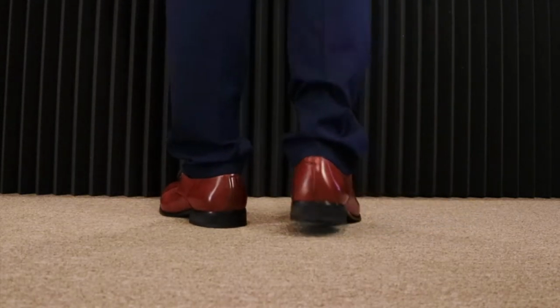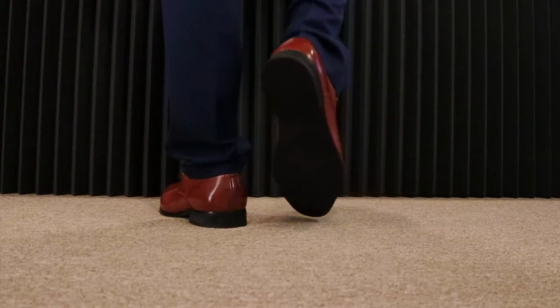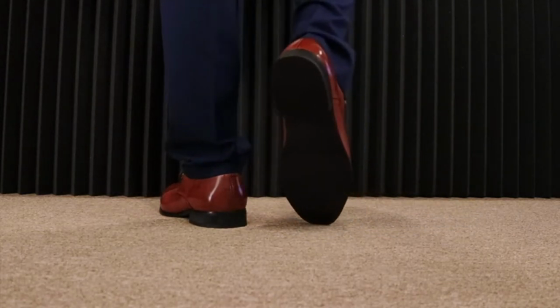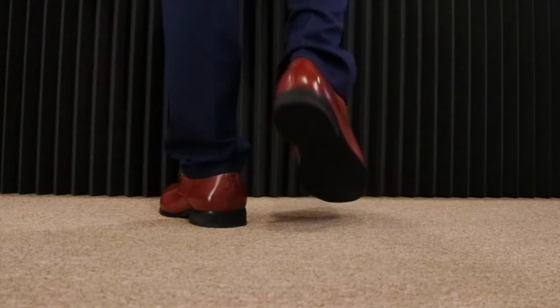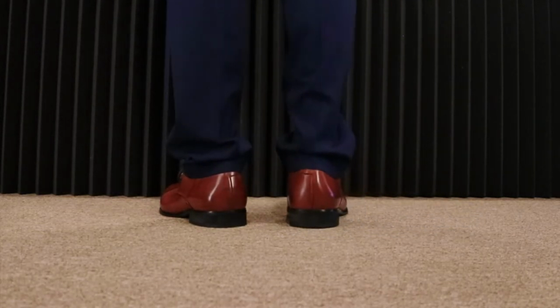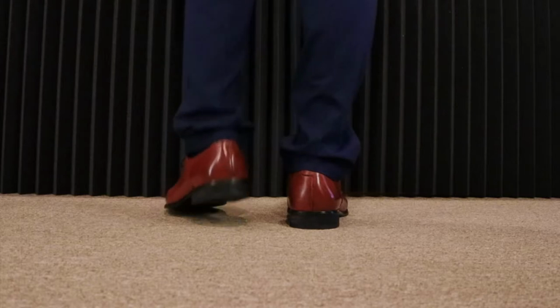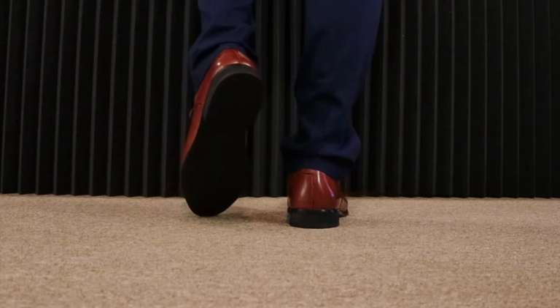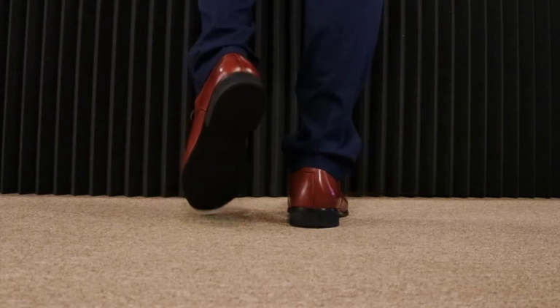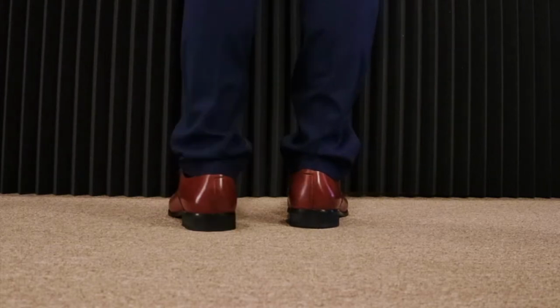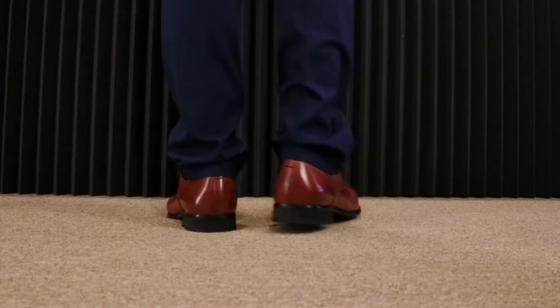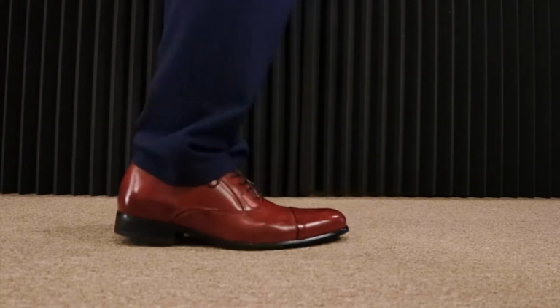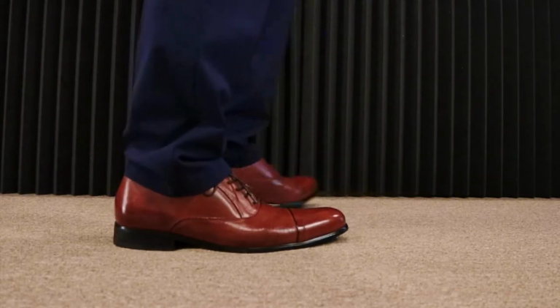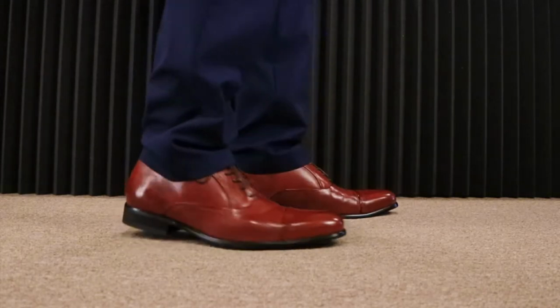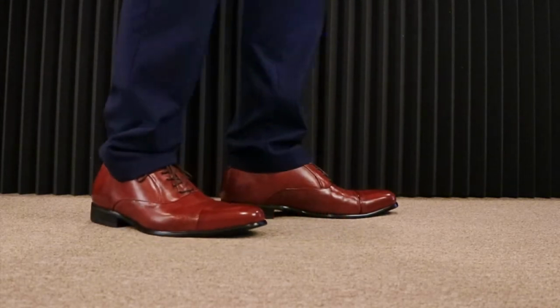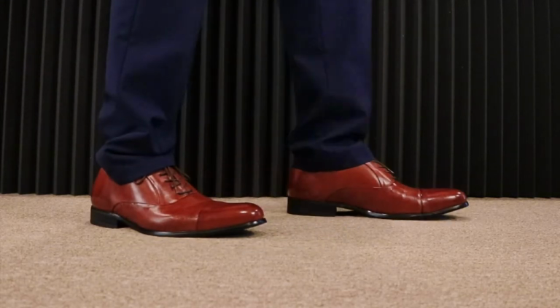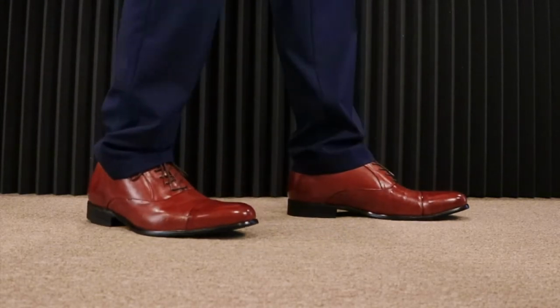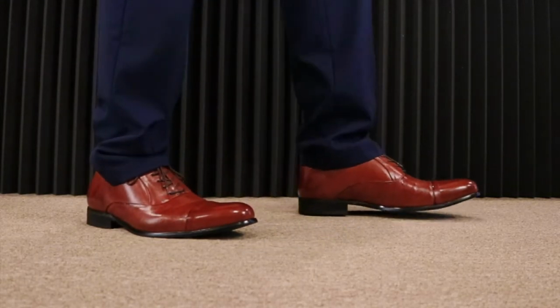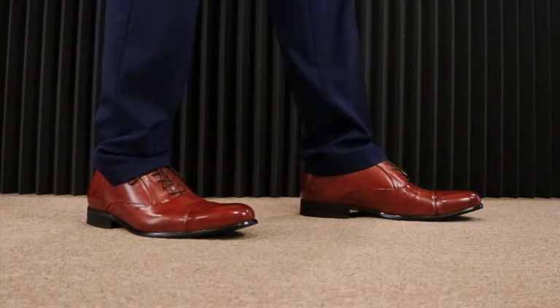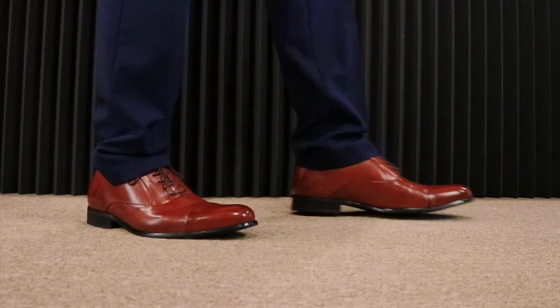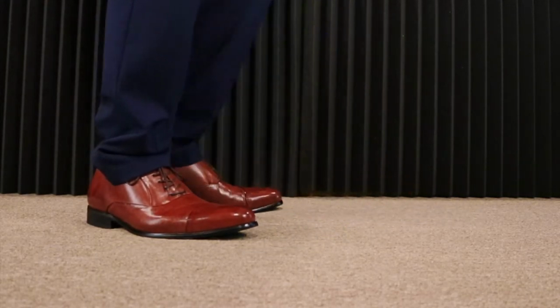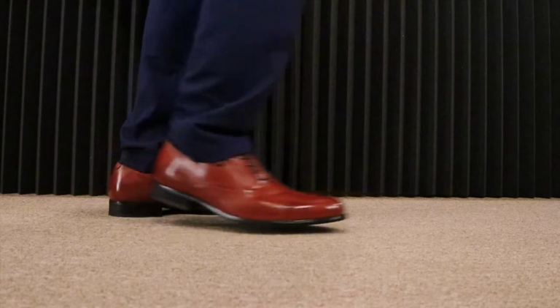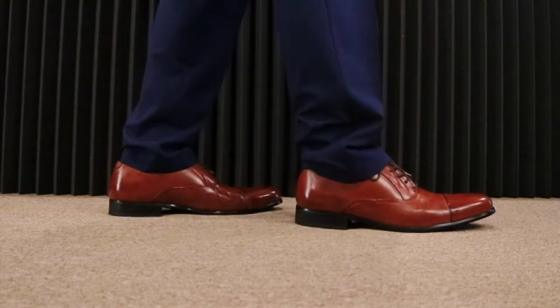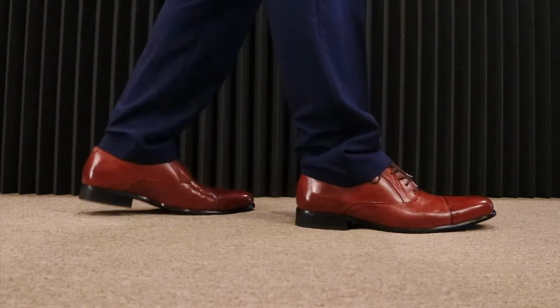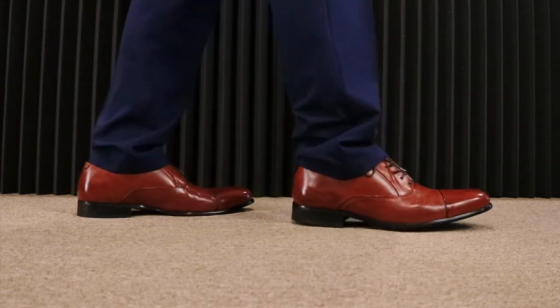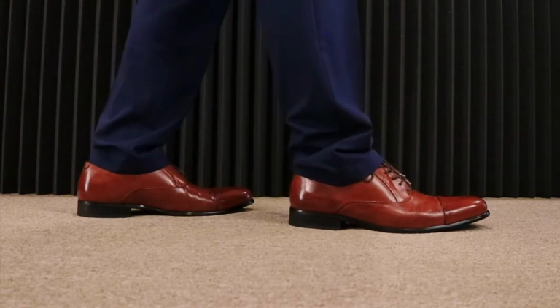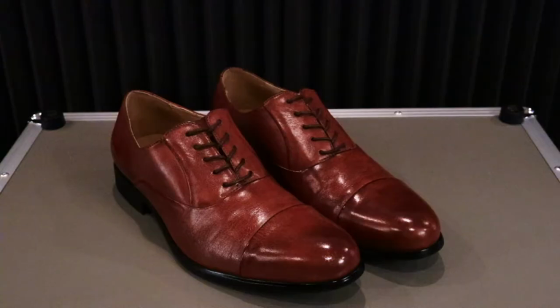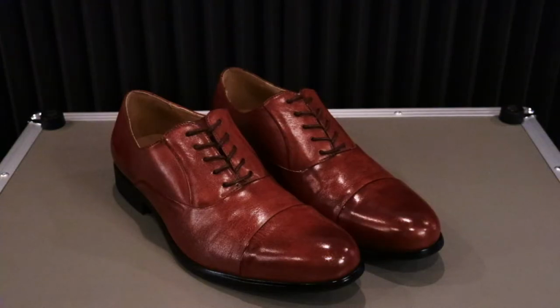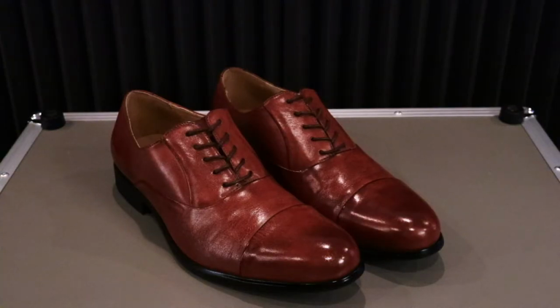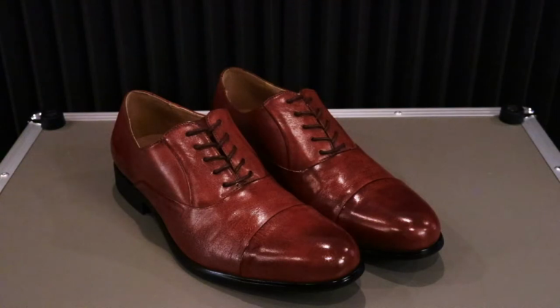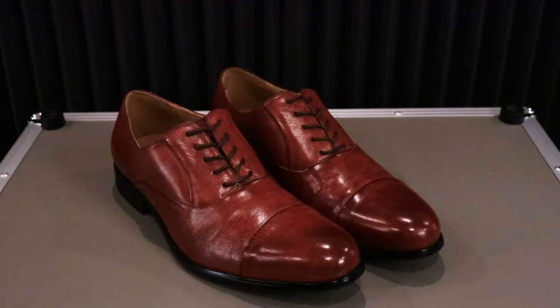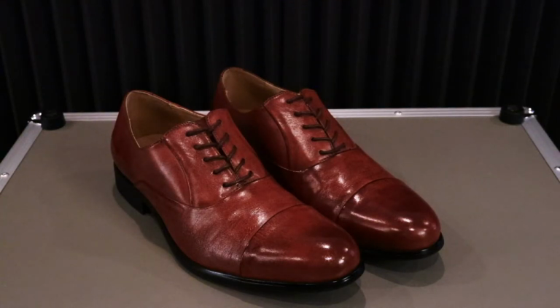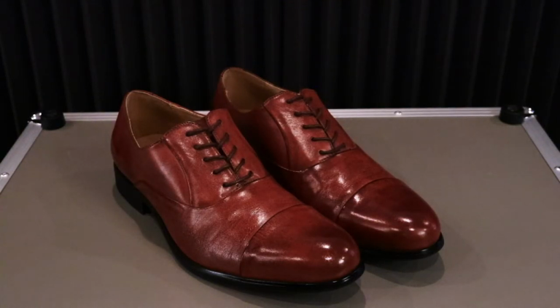For sizing, you want to go true to size or a half size down. The price retails for $98 right now on macy's.com, but there's a sale and you can grab them for $39.20.